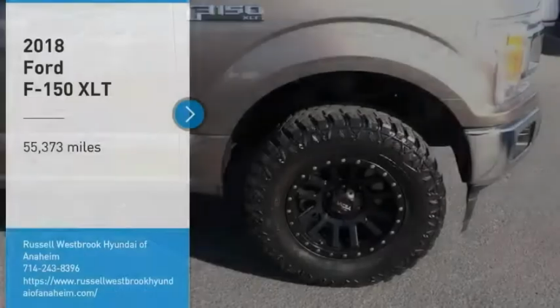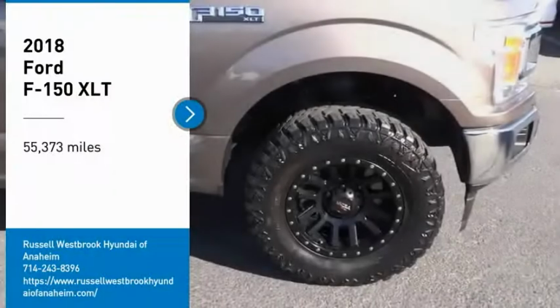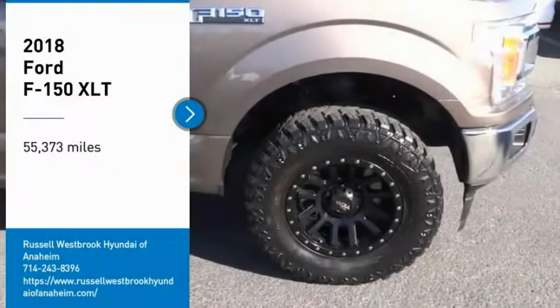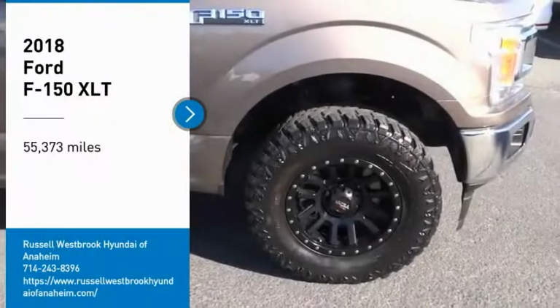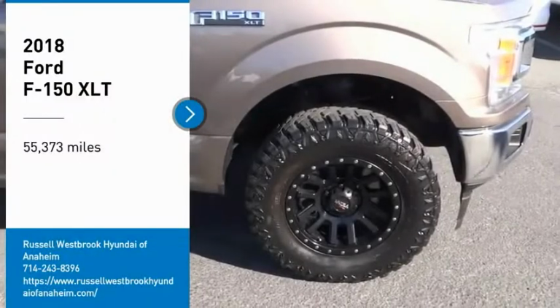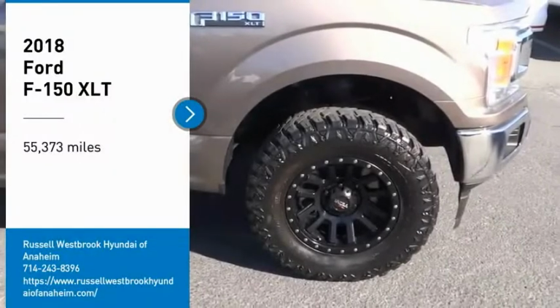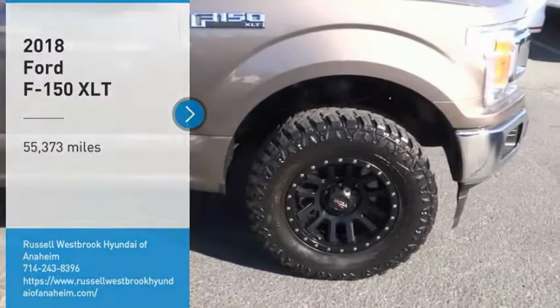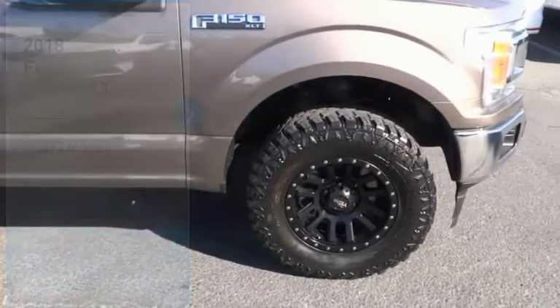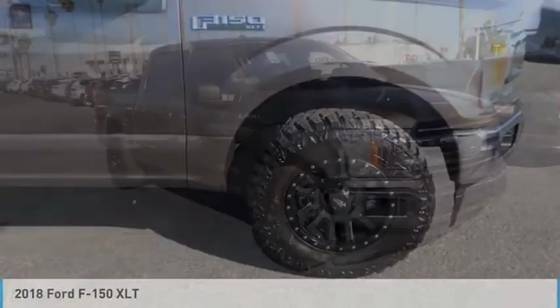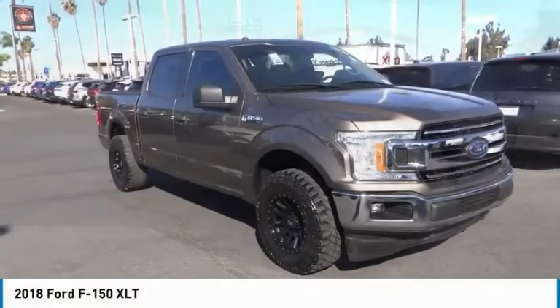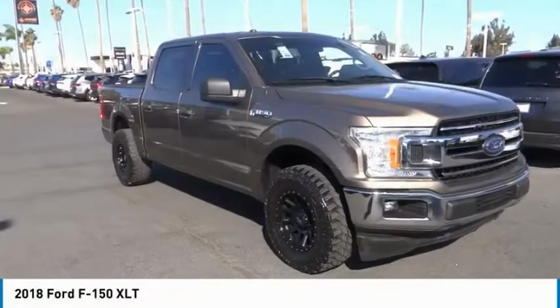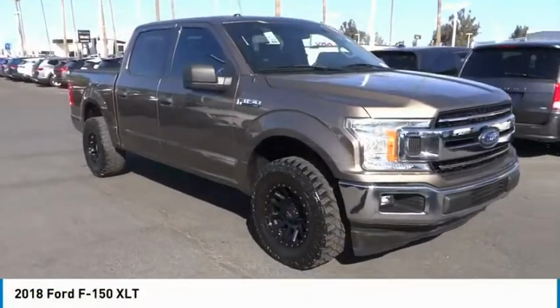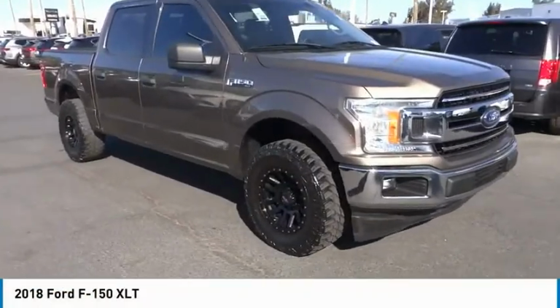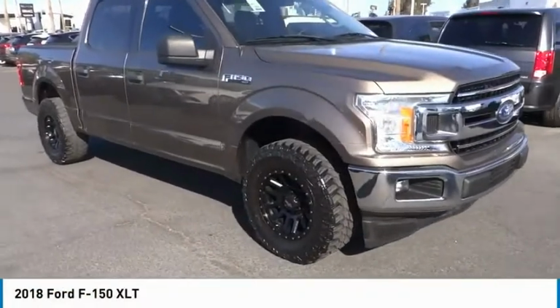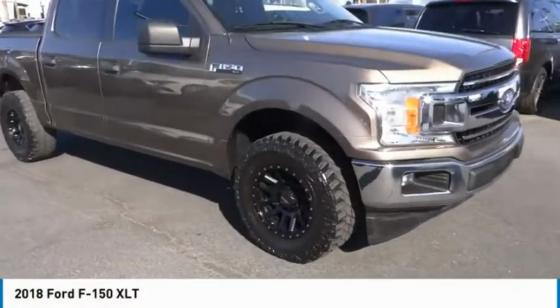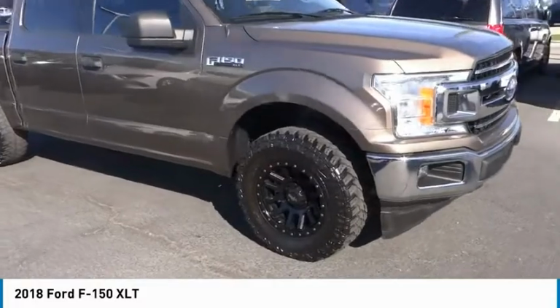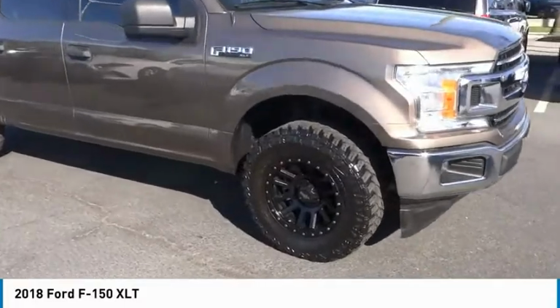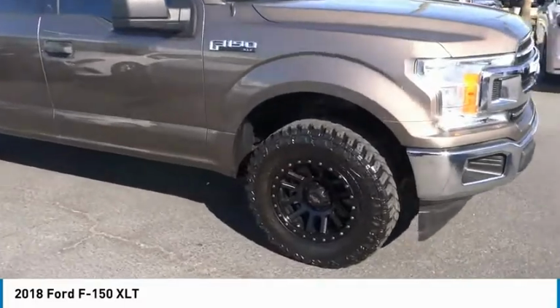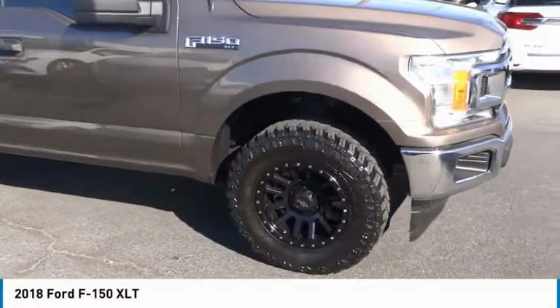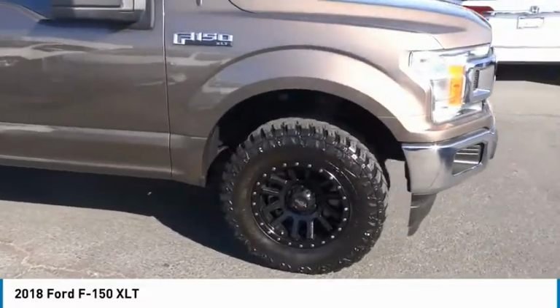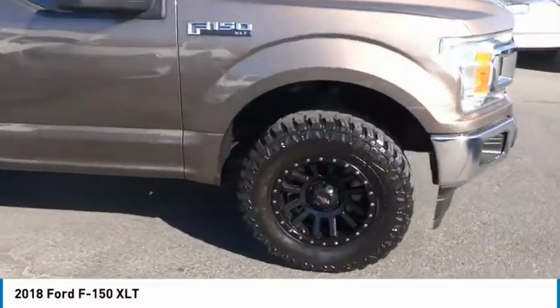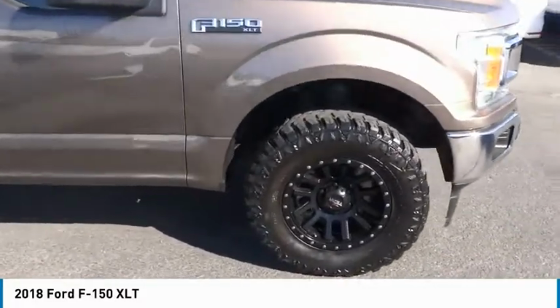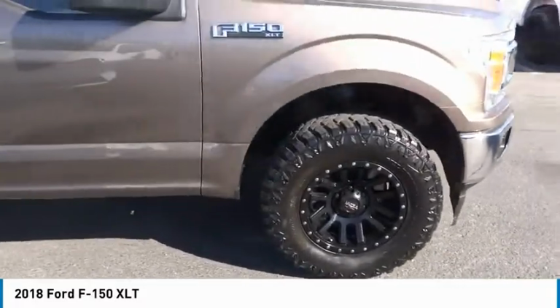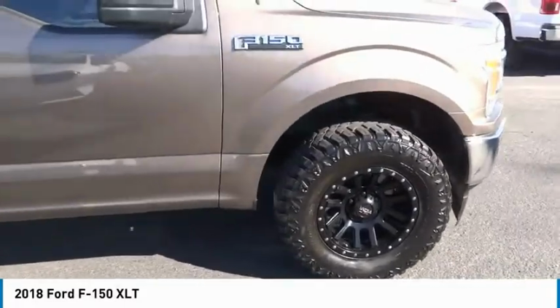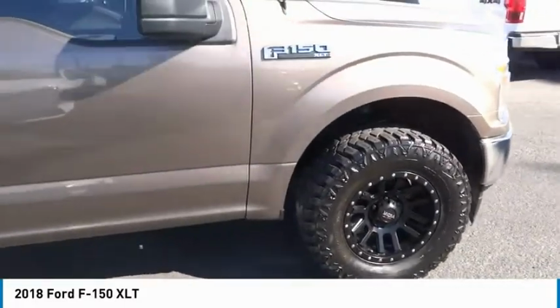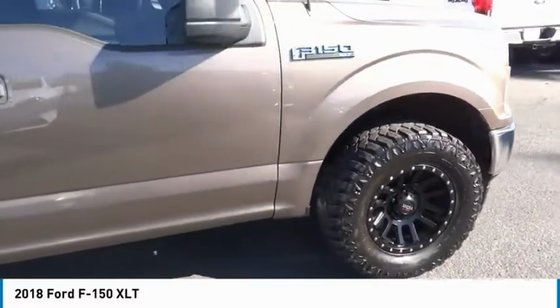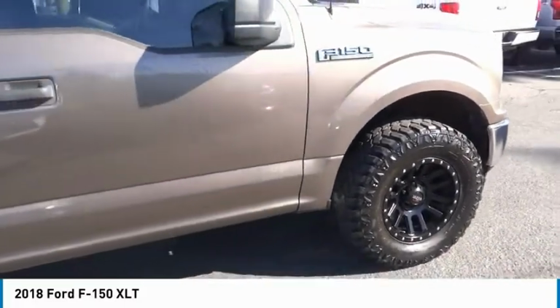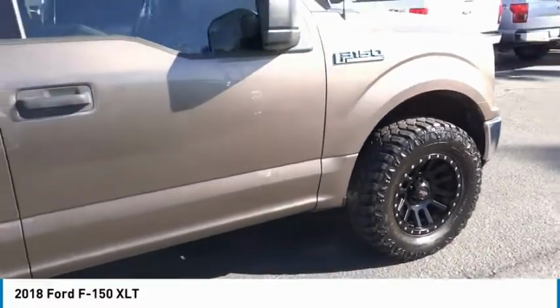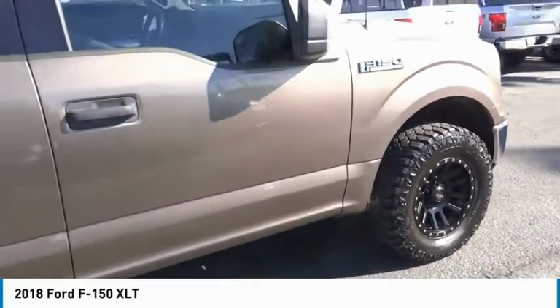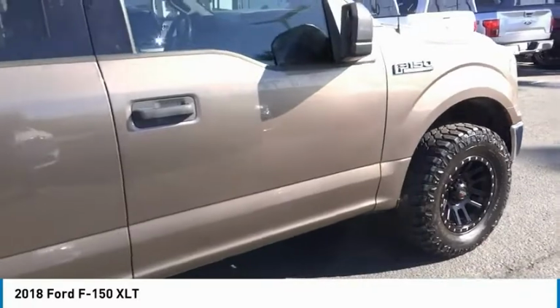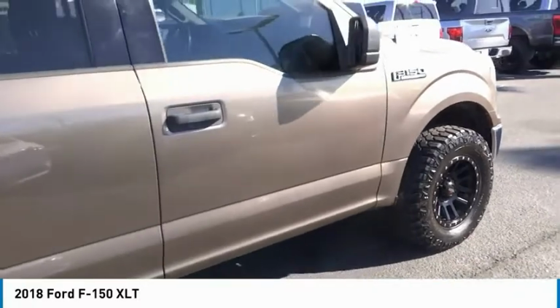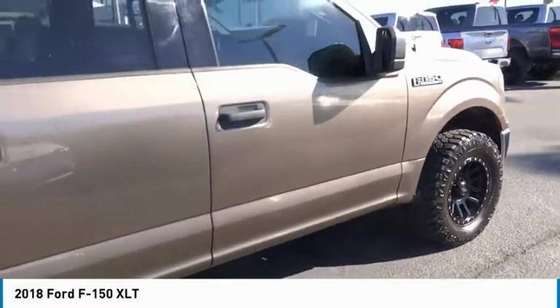Stop by and take a look at the 2018 F-150. A Ford F-150 knows how to handle any situation. It's built to follow orders, no whining.